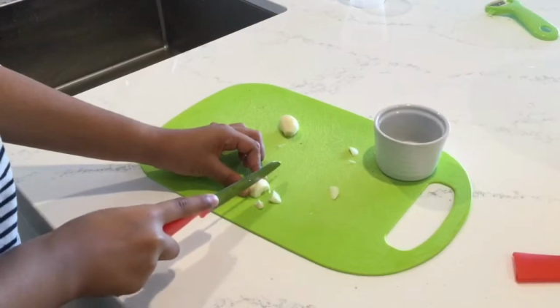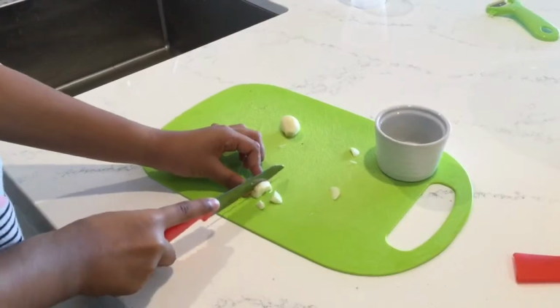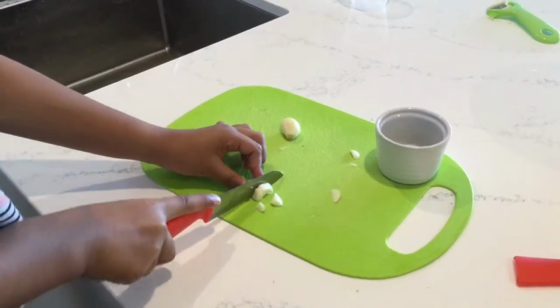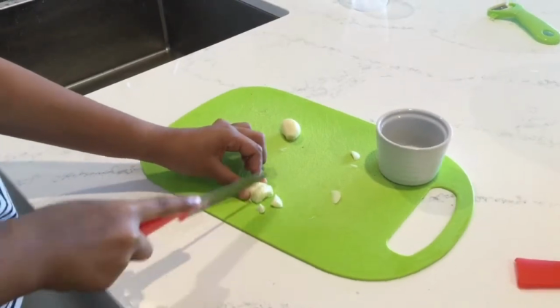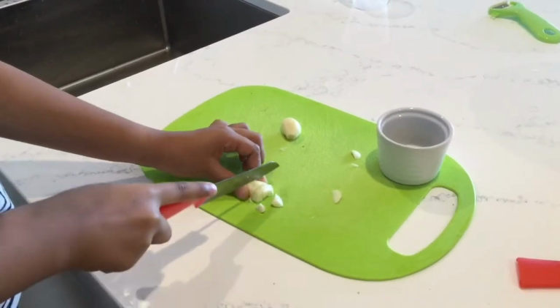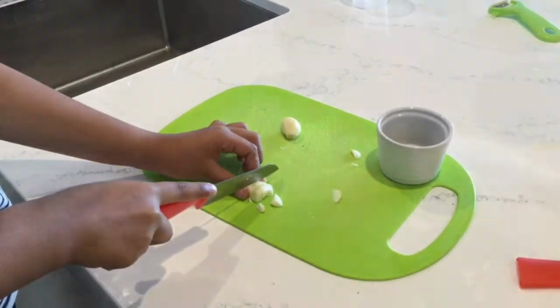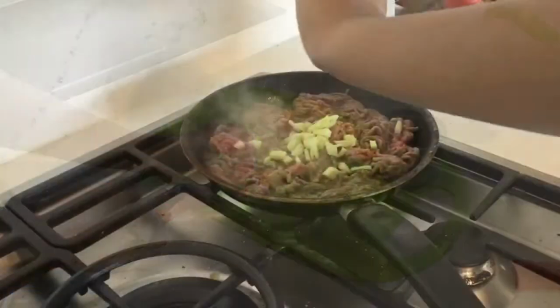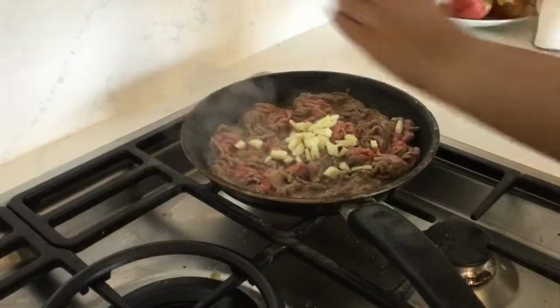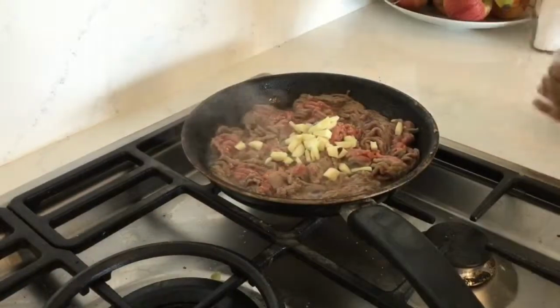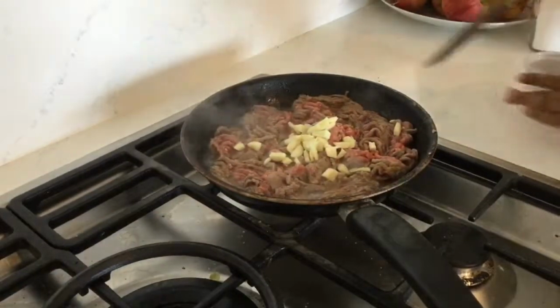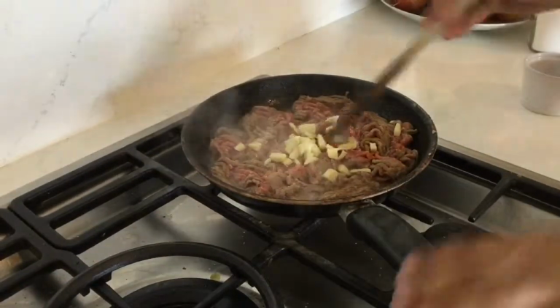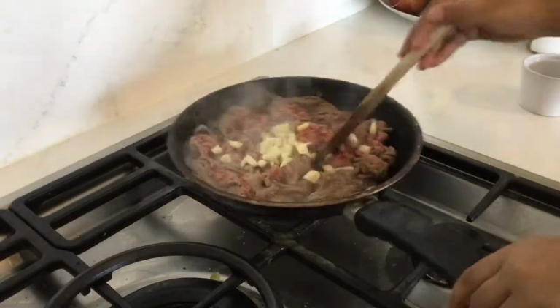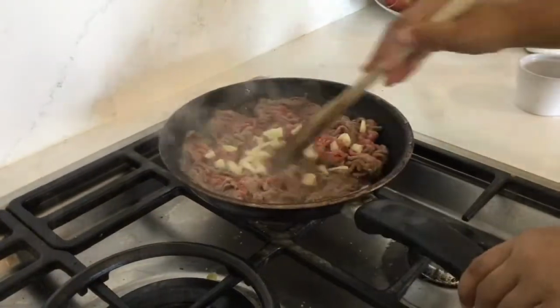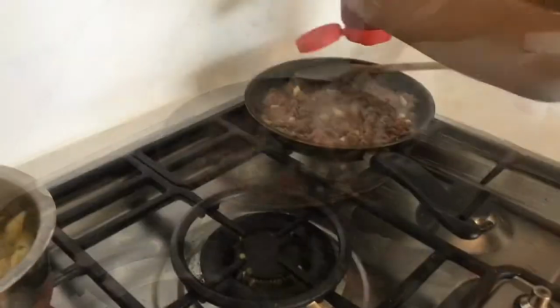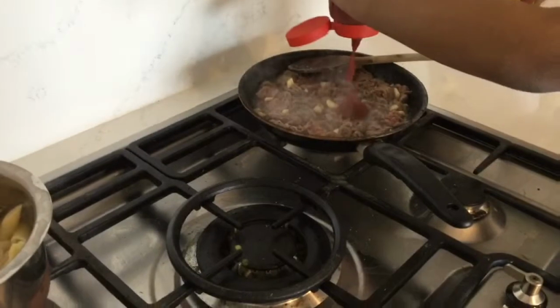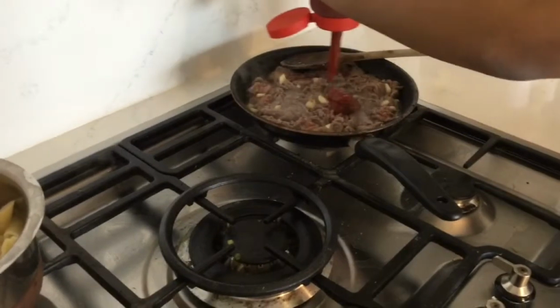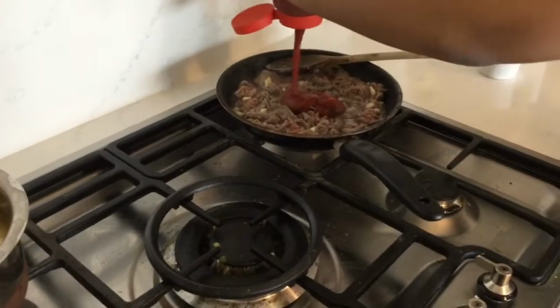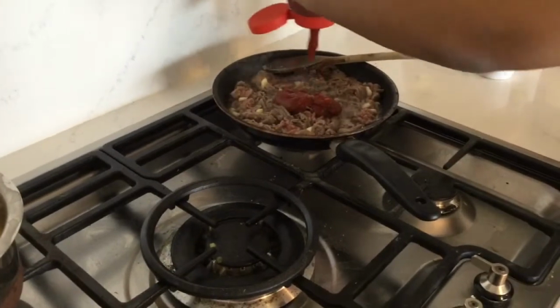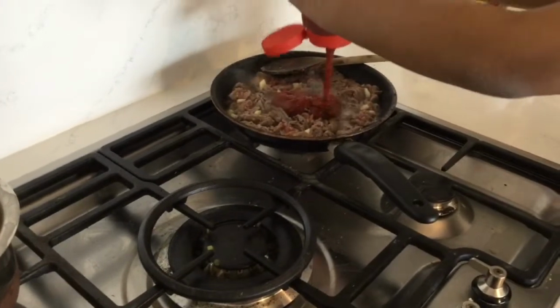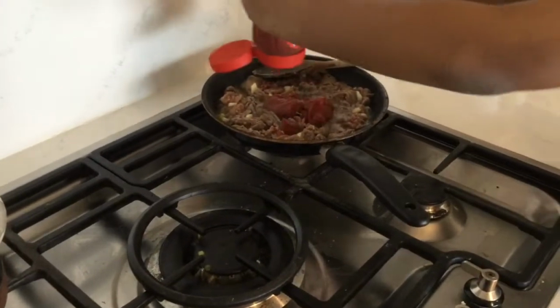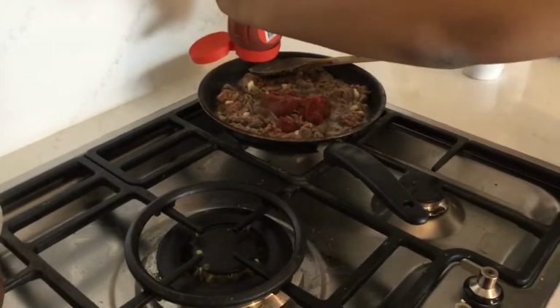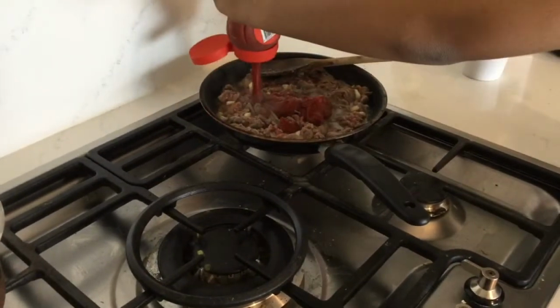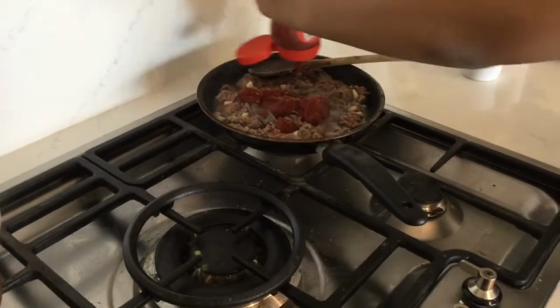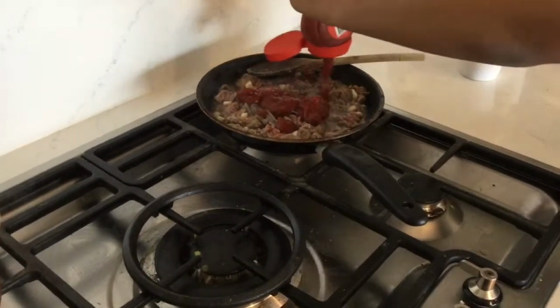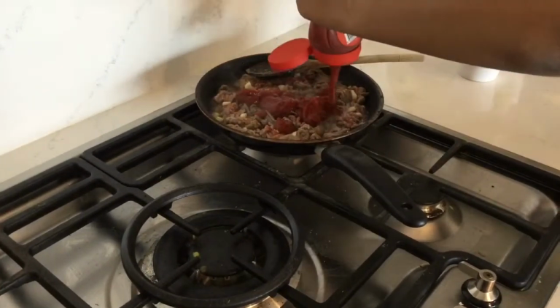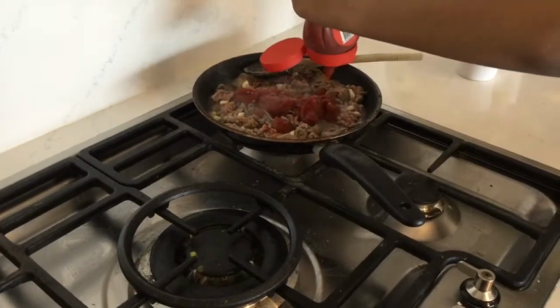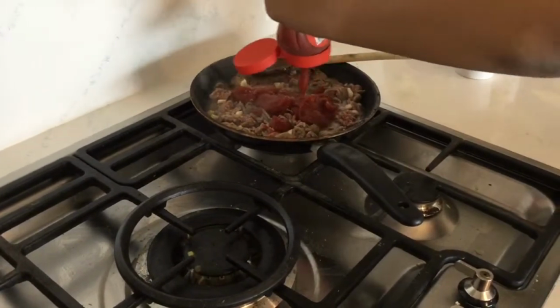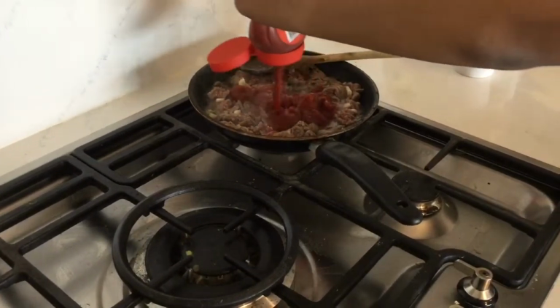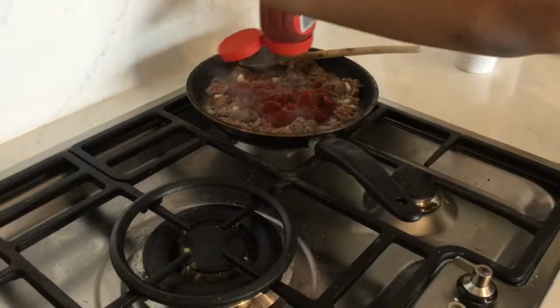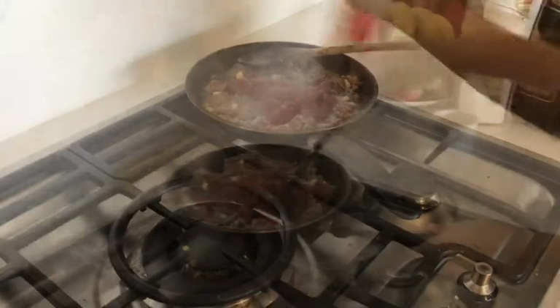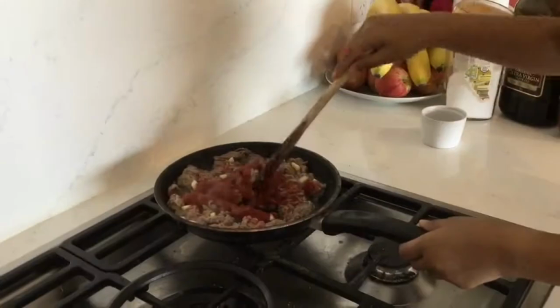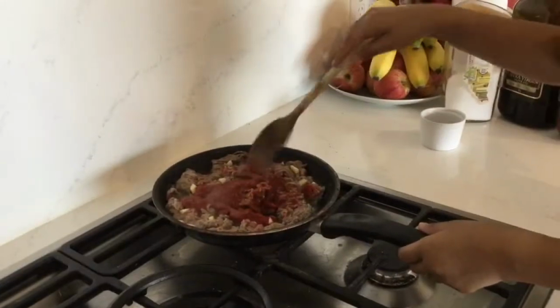Chop some garlic up and put it in a small bowl, then pour it in your lamb. Put some tomato paste in, as much as you like. Stir it in.